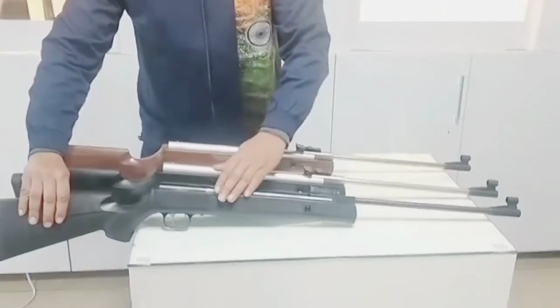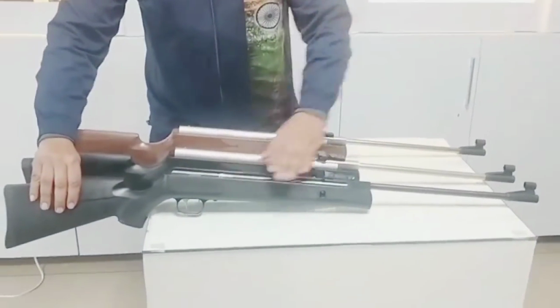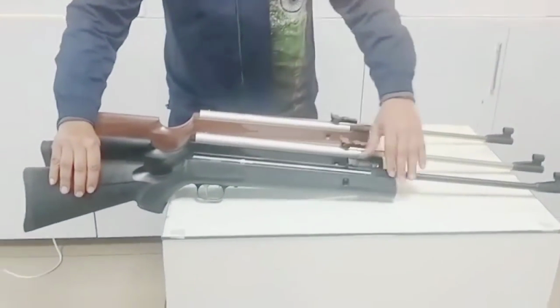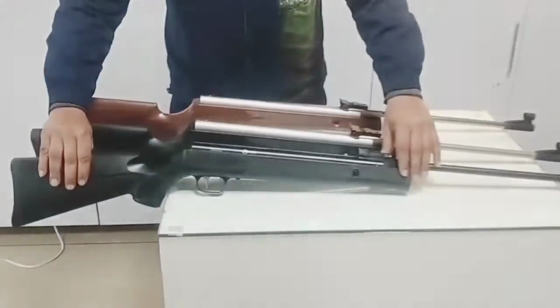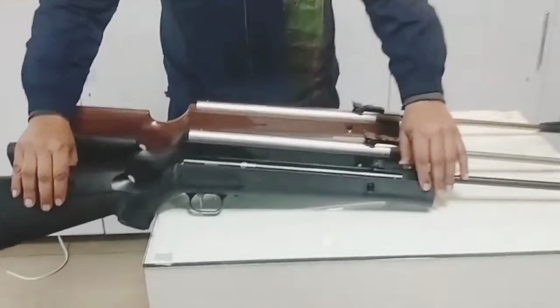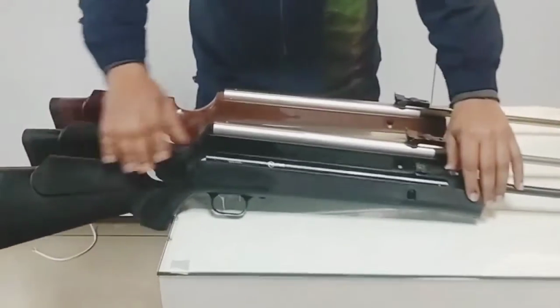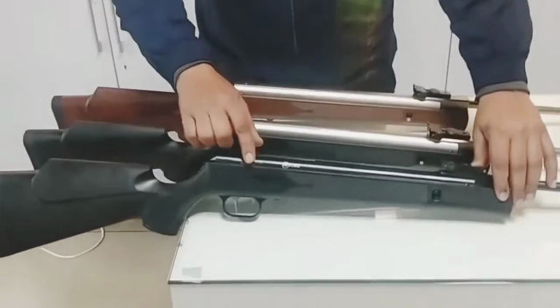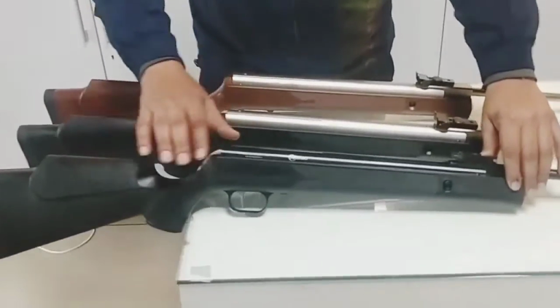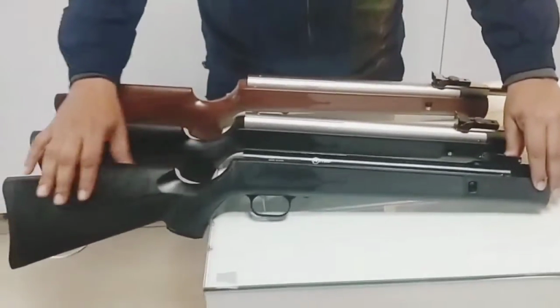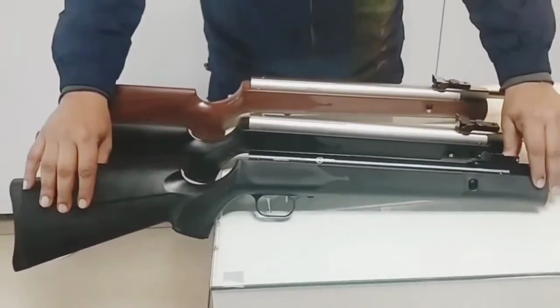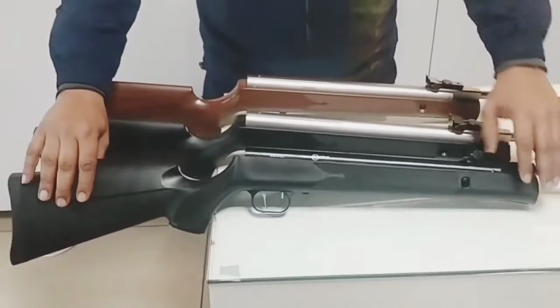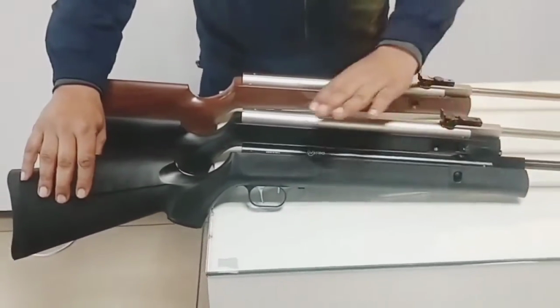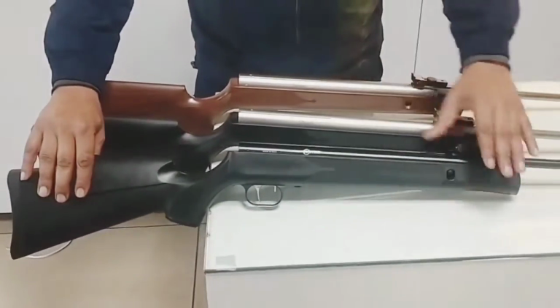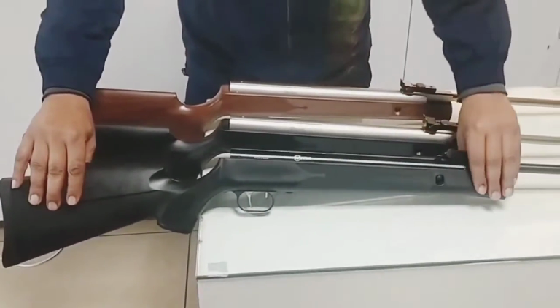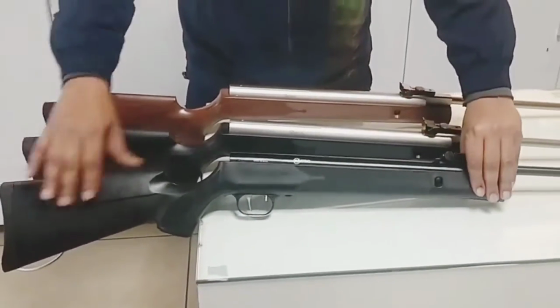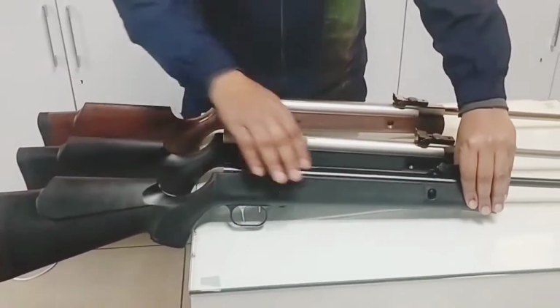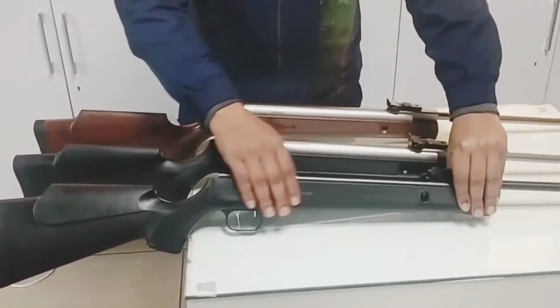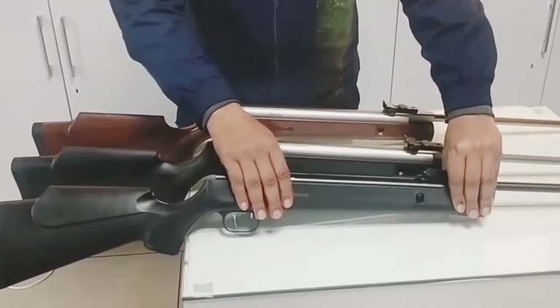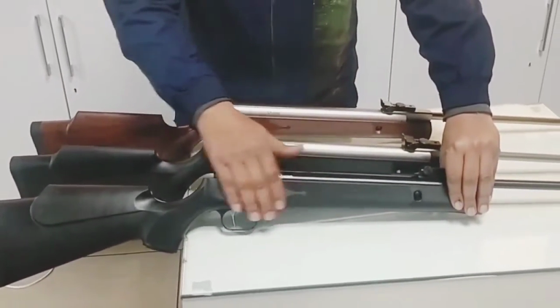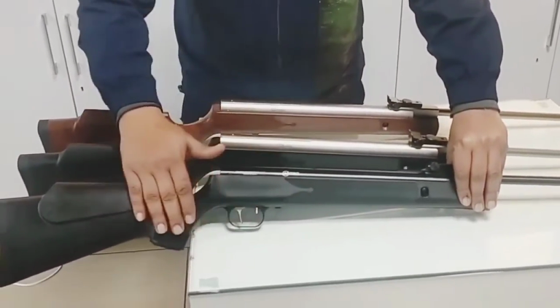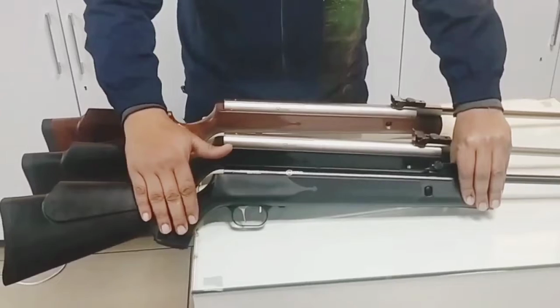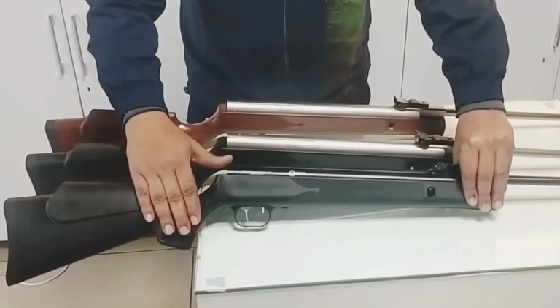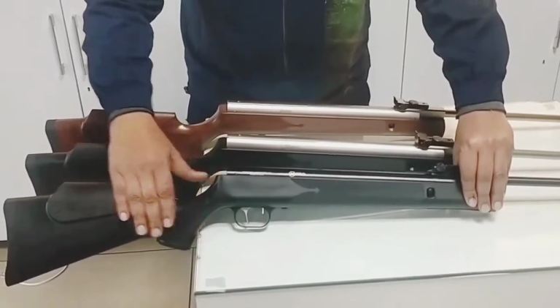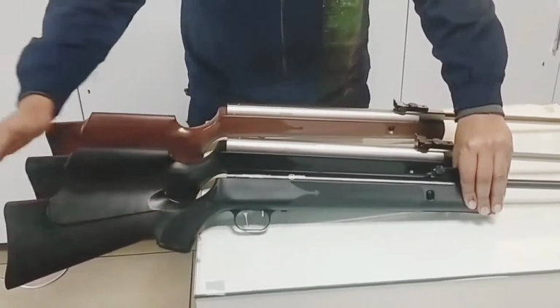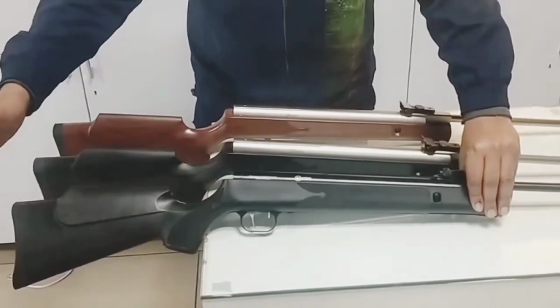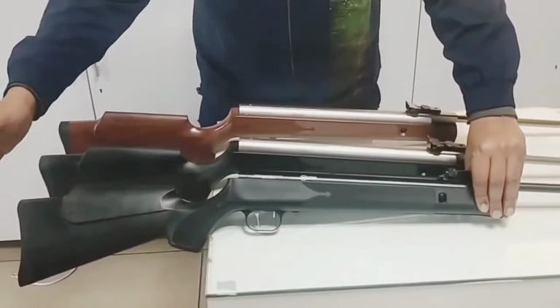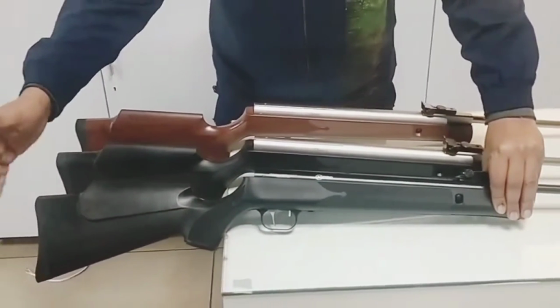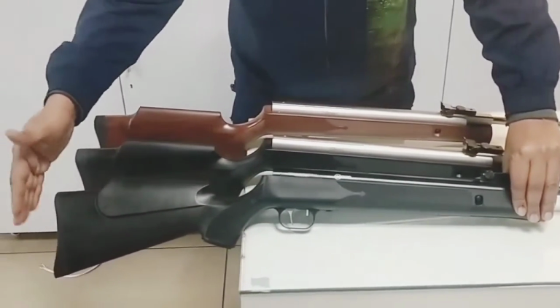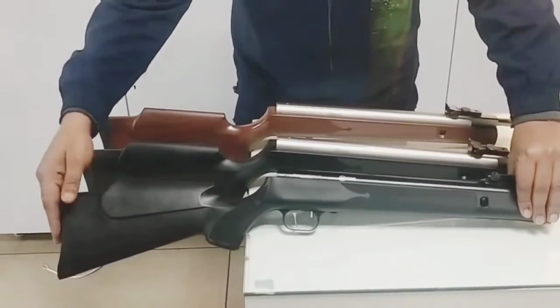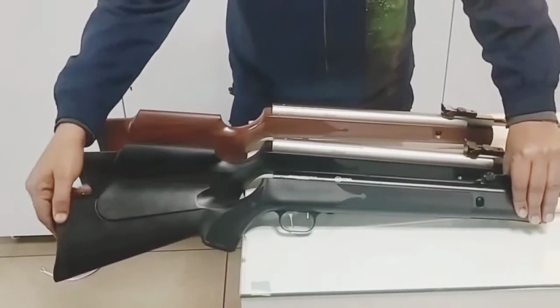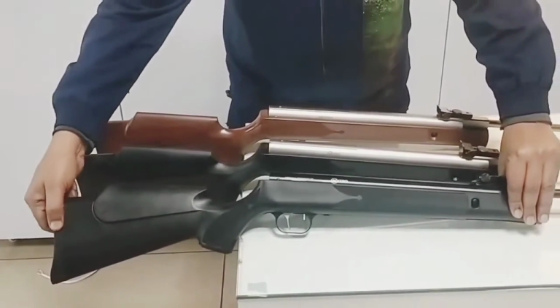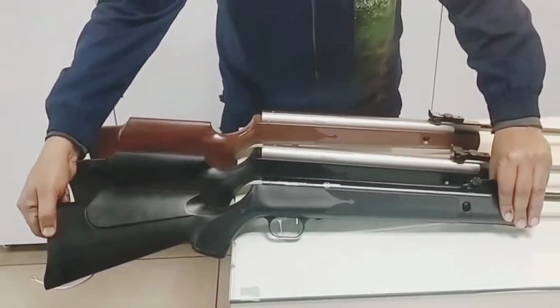The first model of Athena Classic is a jet black rifle. The barrel of the first model is a rubber barrel.